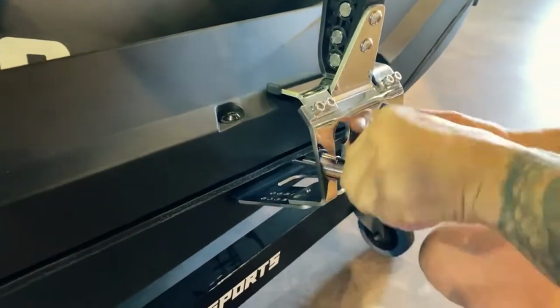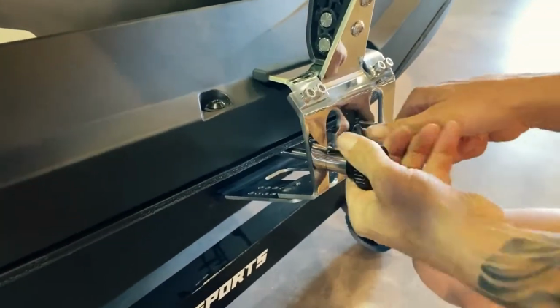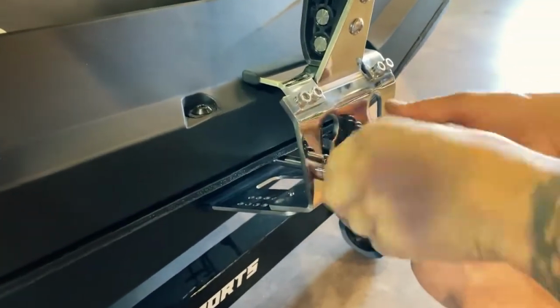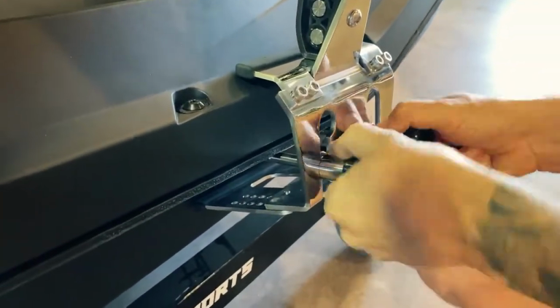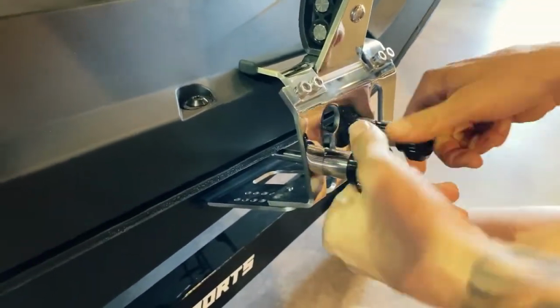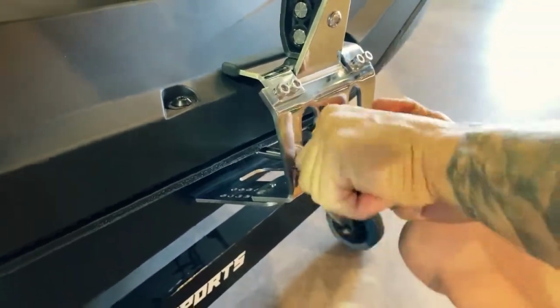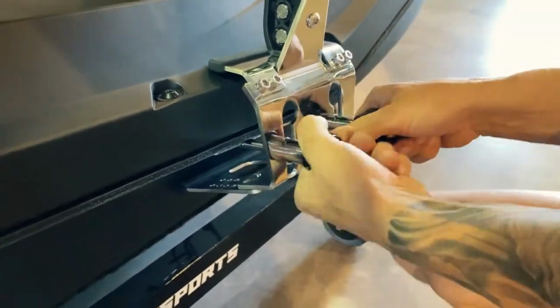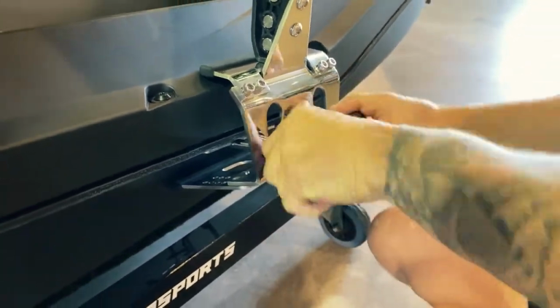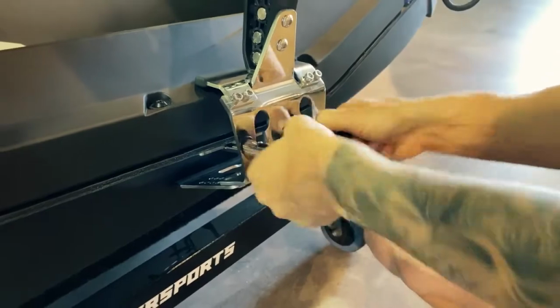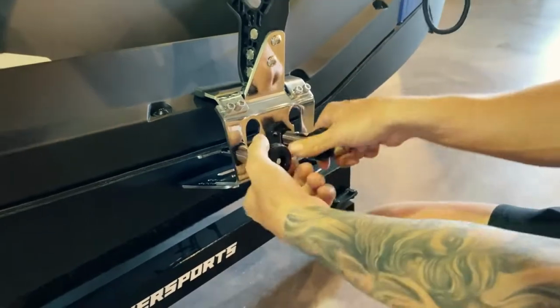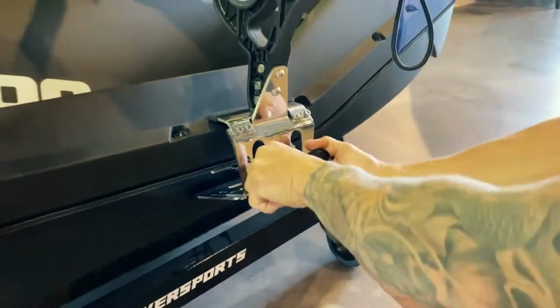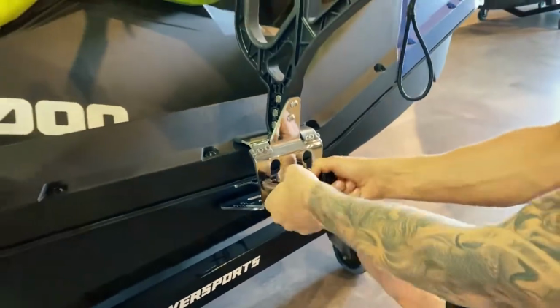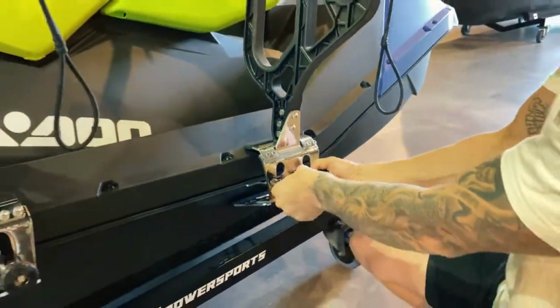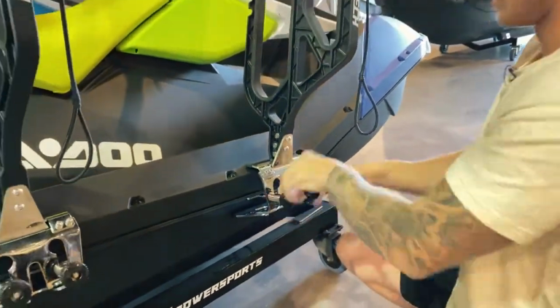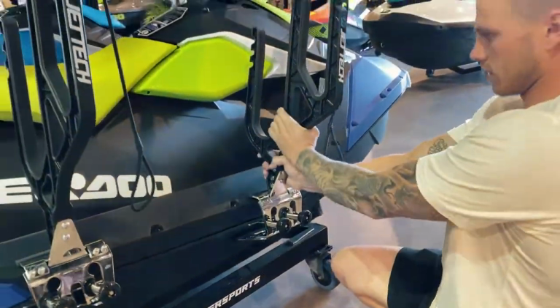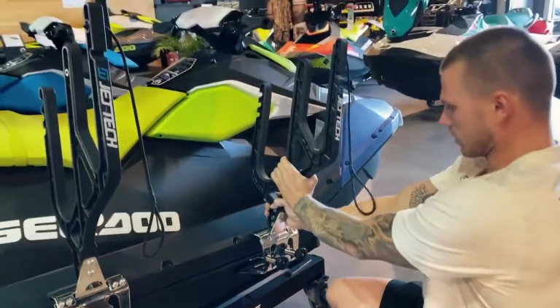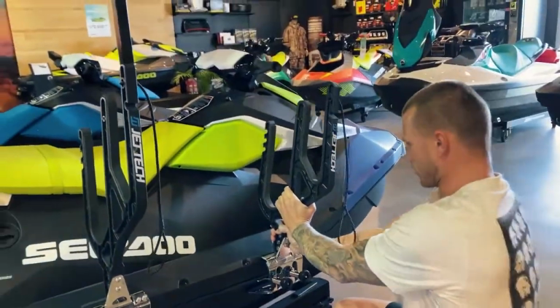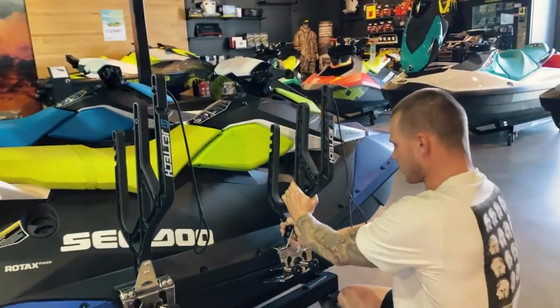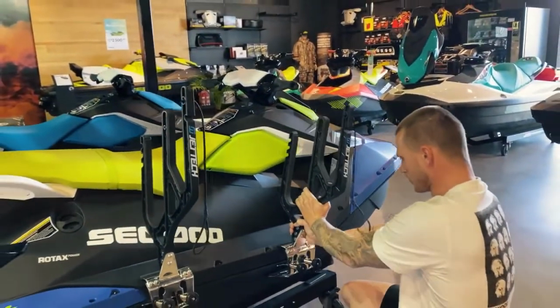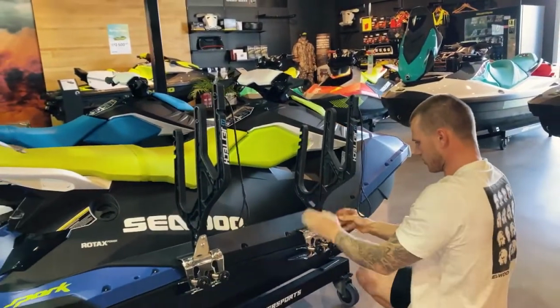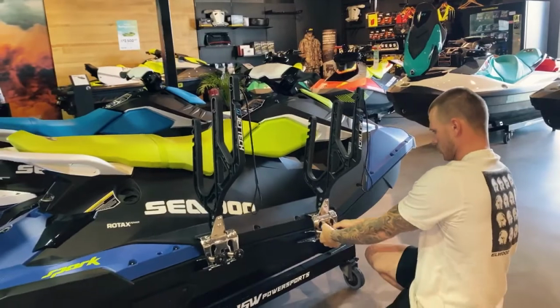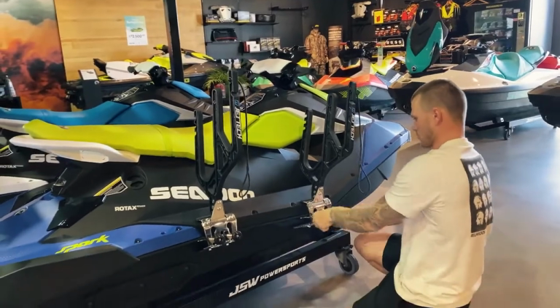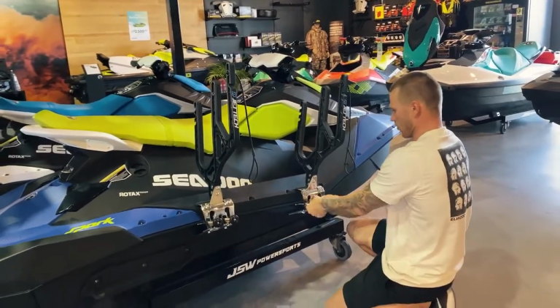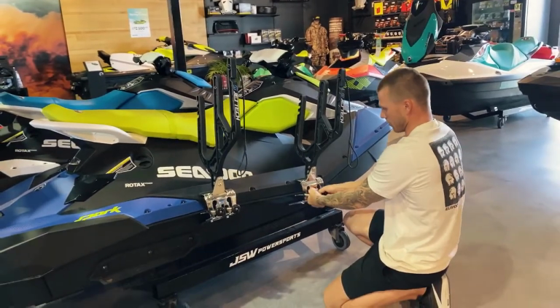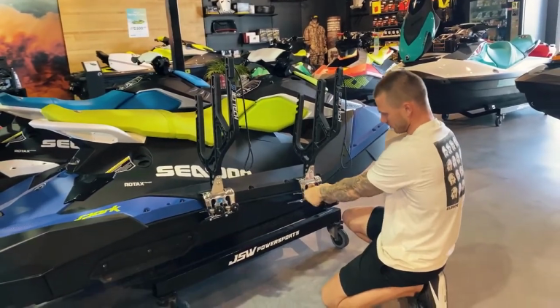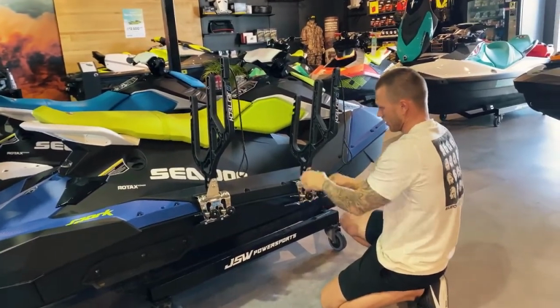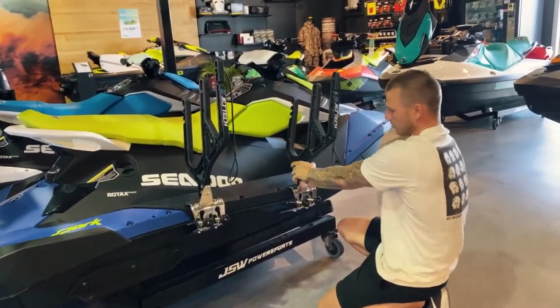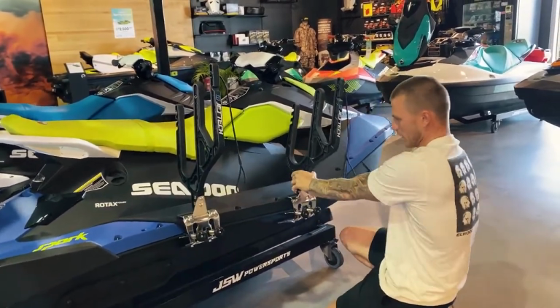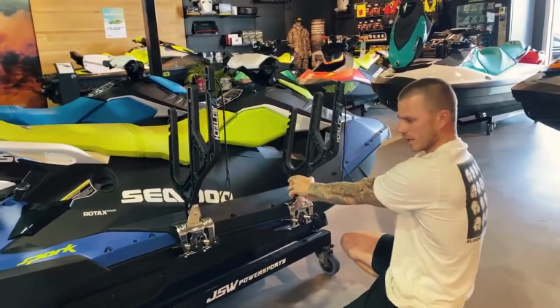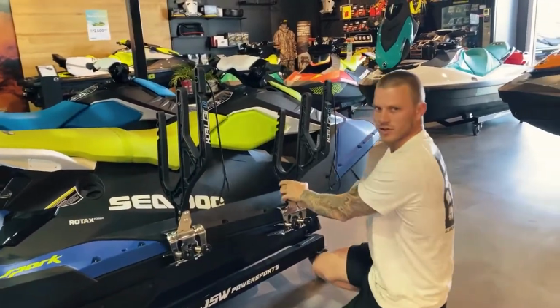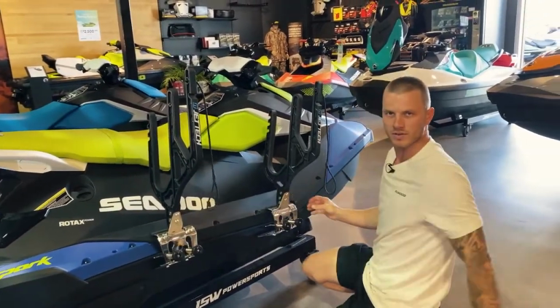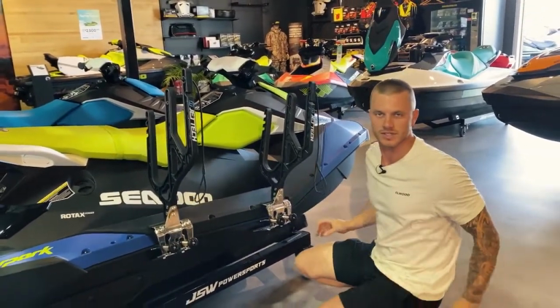Then do up the other knob and do these both at the same time with even tension. Give them a bit of a shake and do it one more time. And now your racks are securely fitted to your ski.